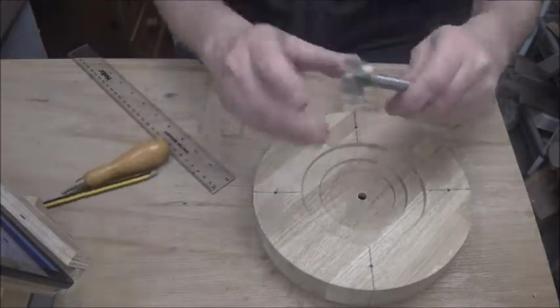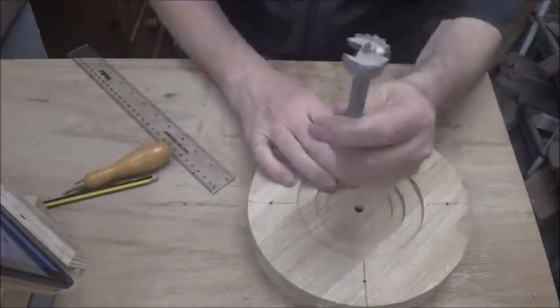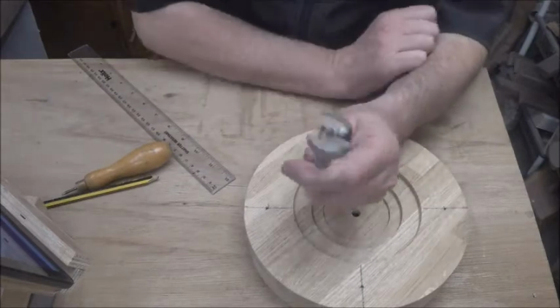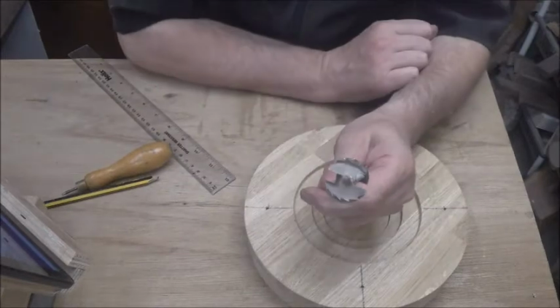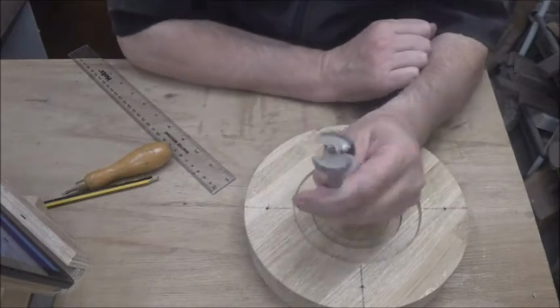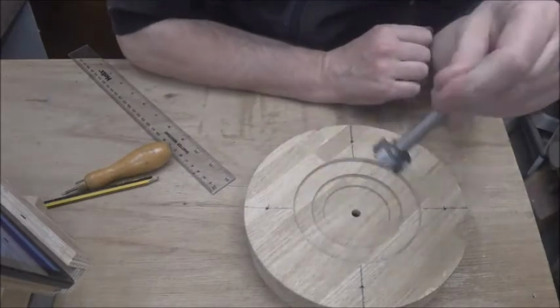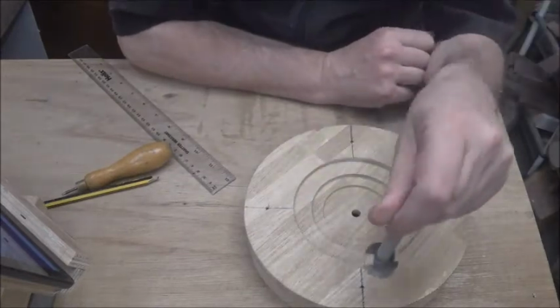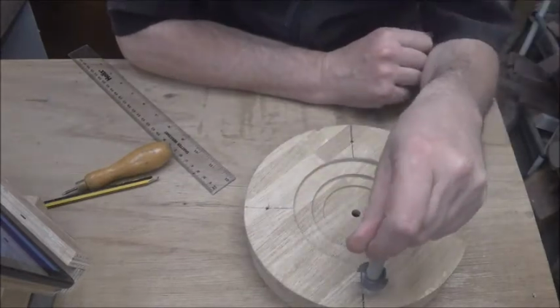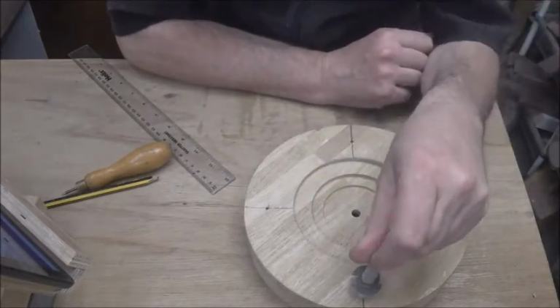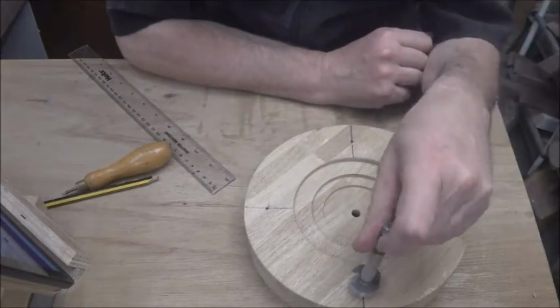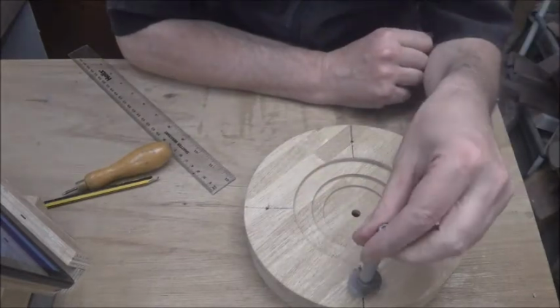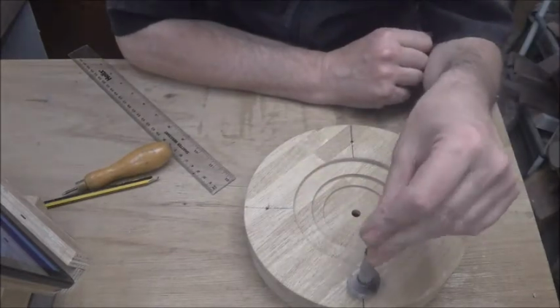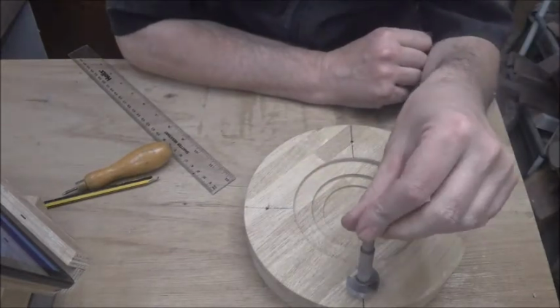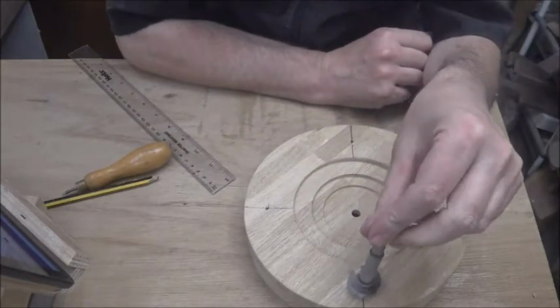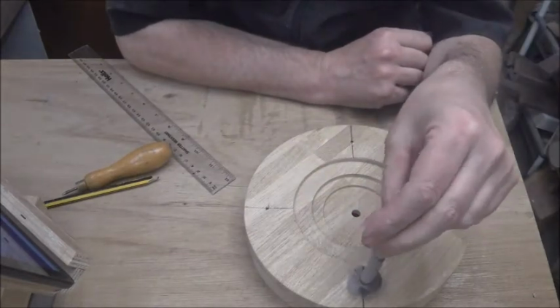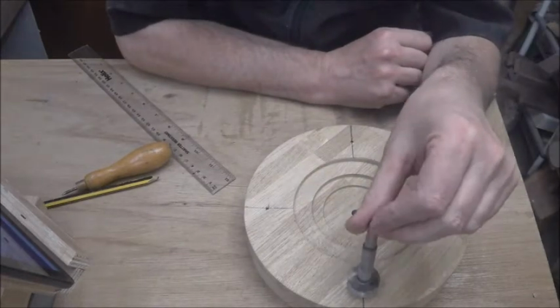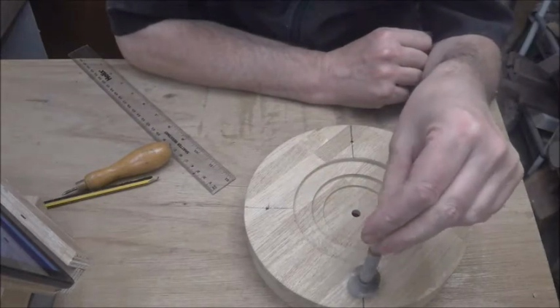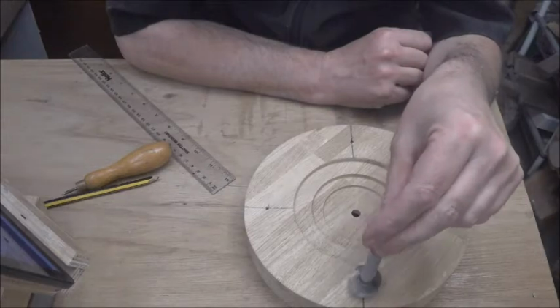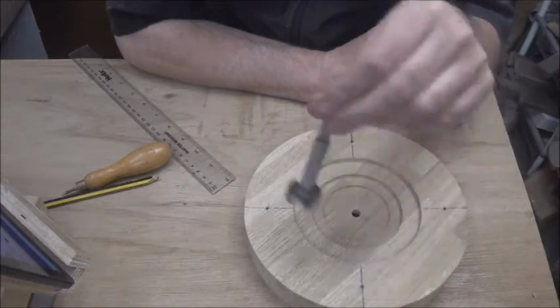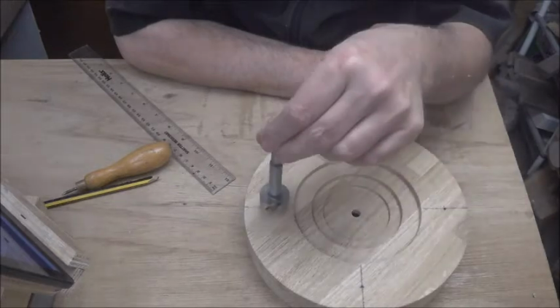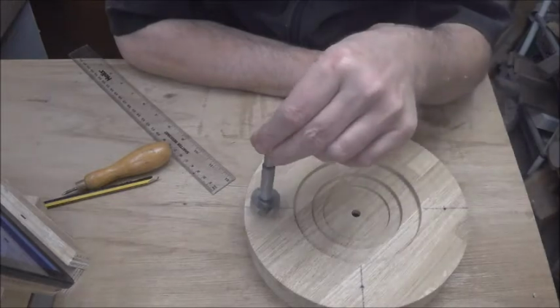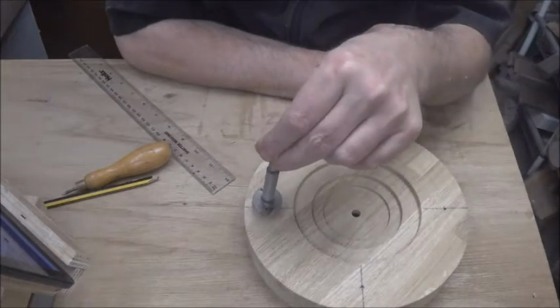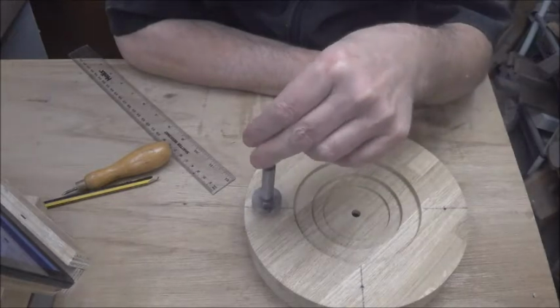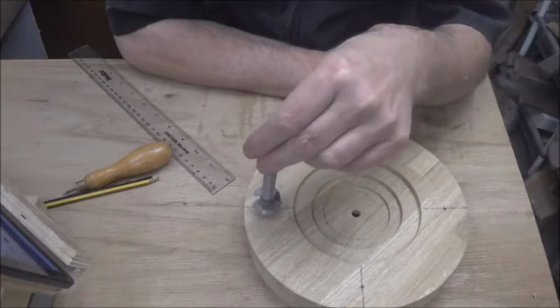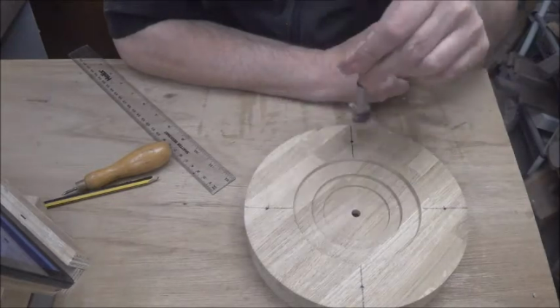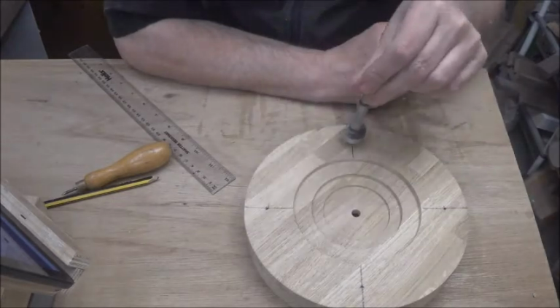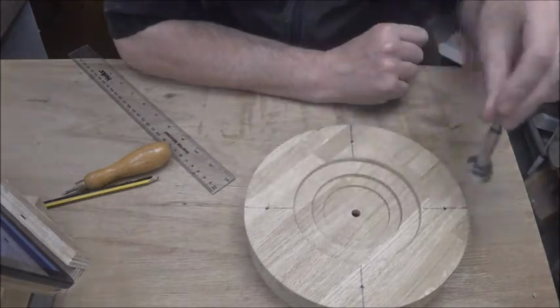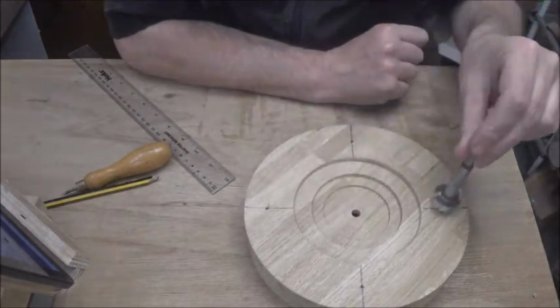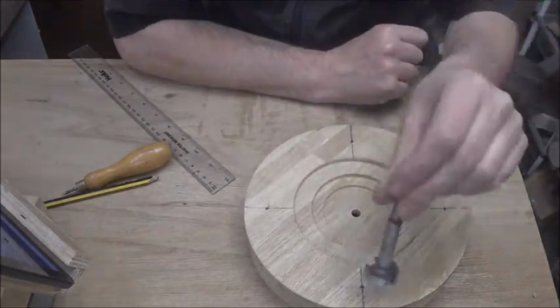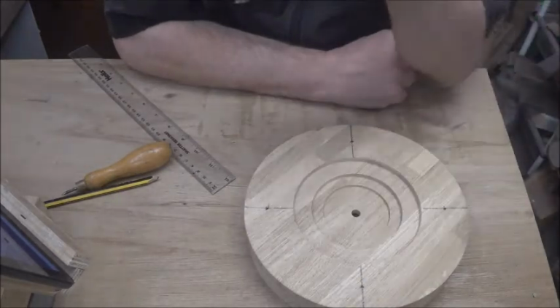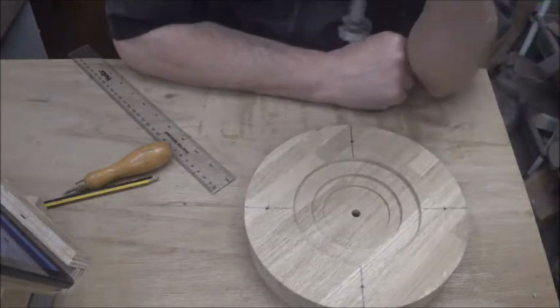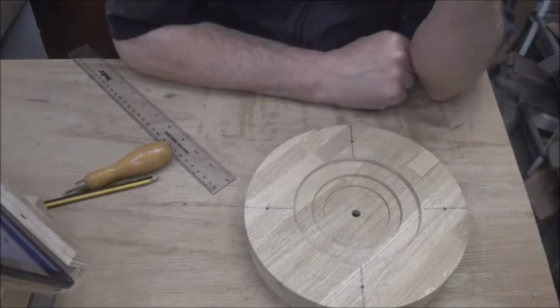I've got my marks forced in a bit, so I'll go ahead and go over to the drill press now, drill the holes there, ready for the resin.